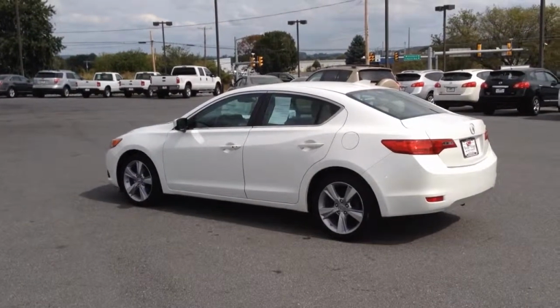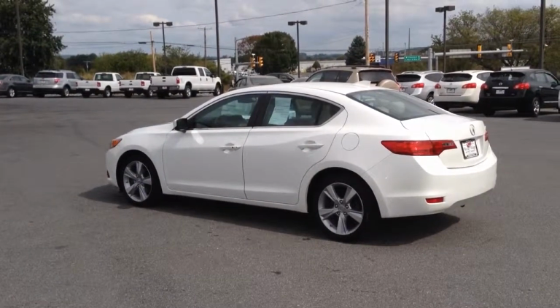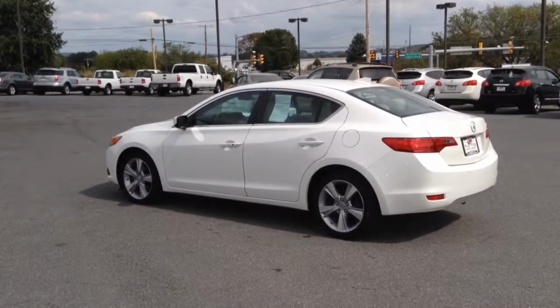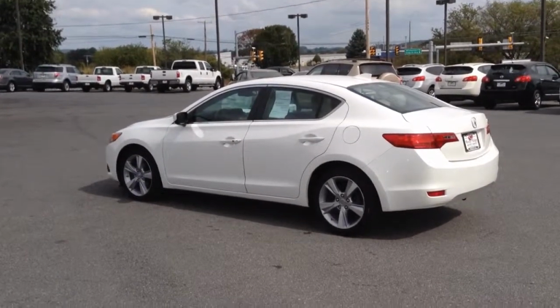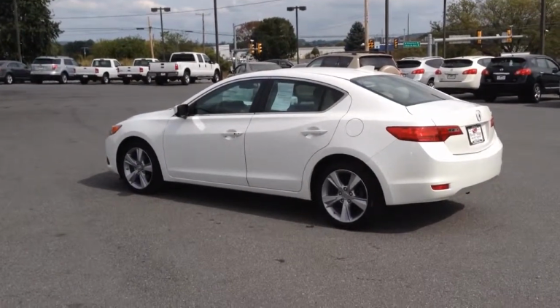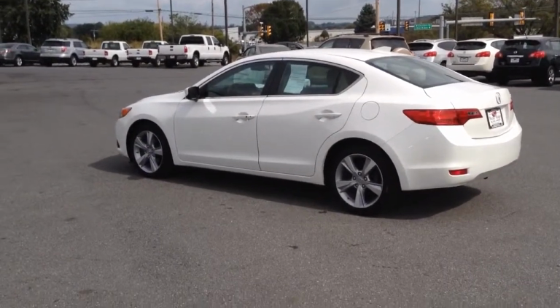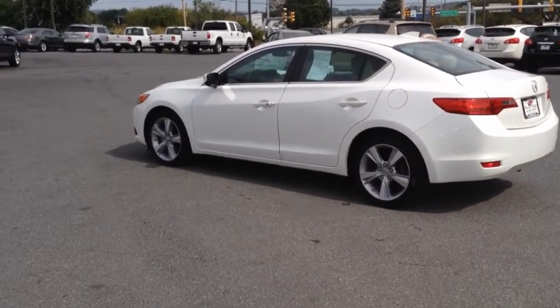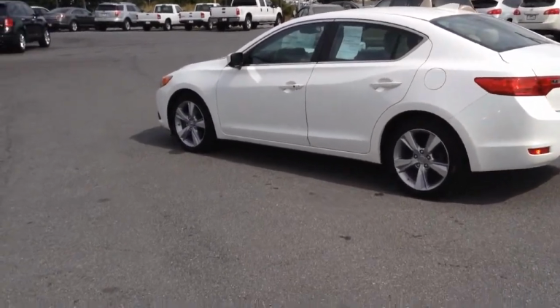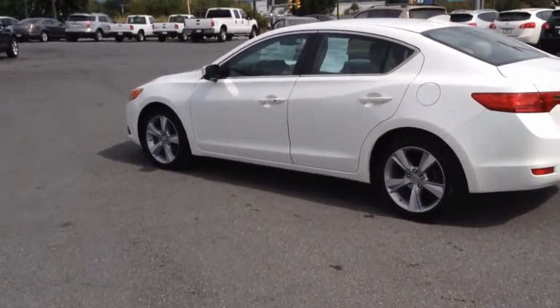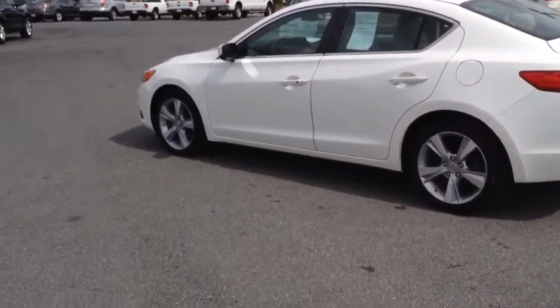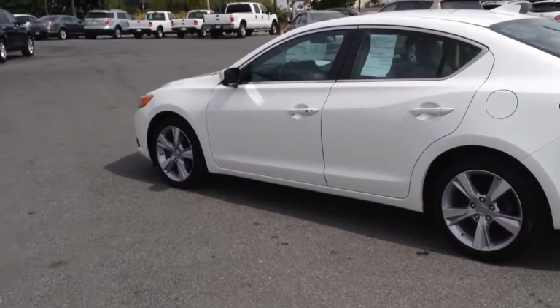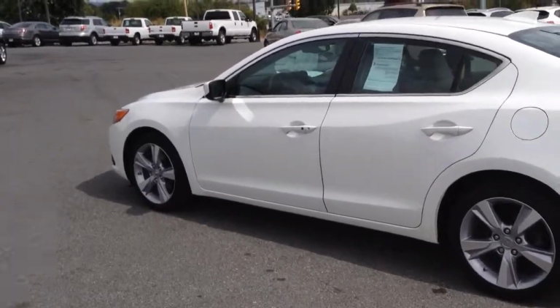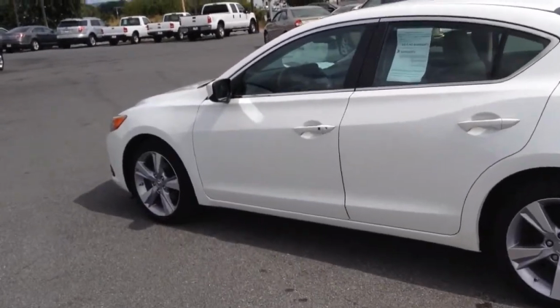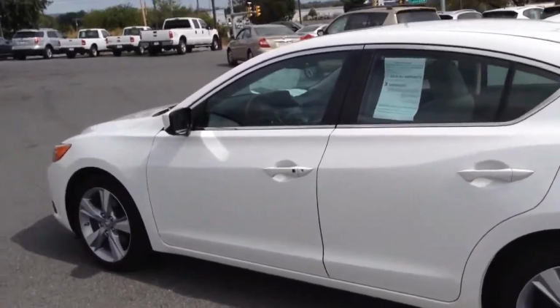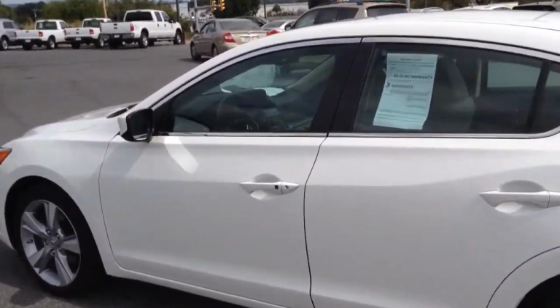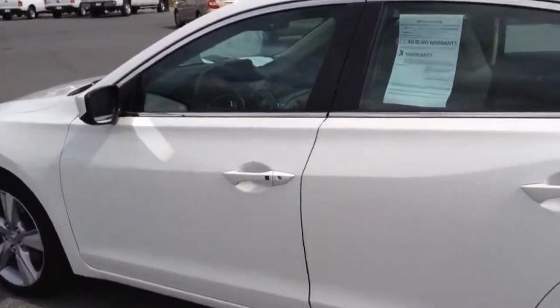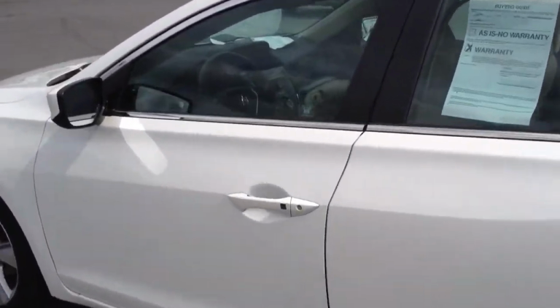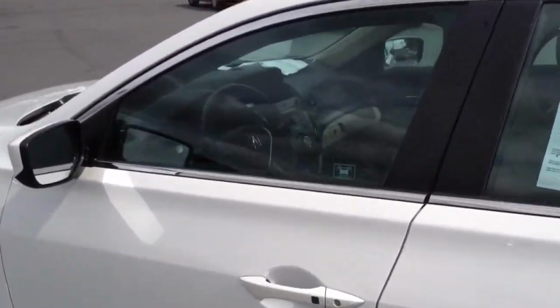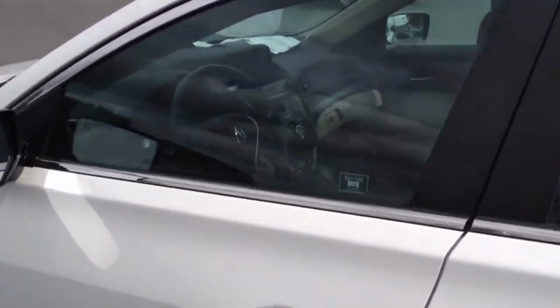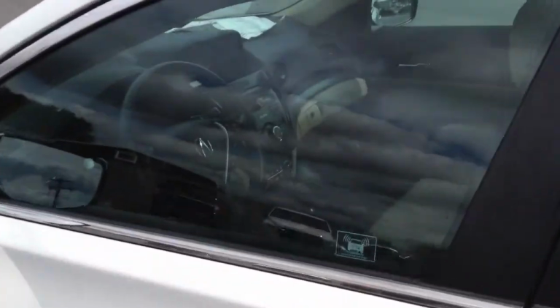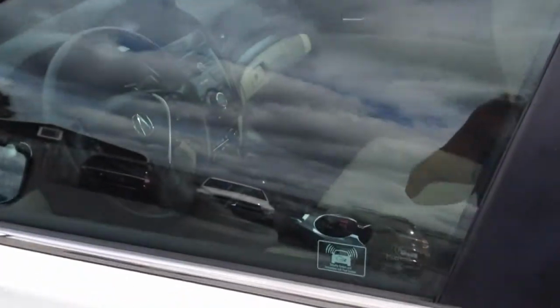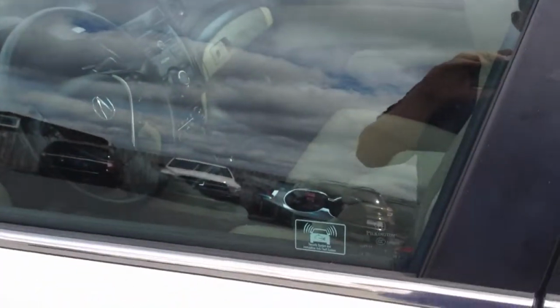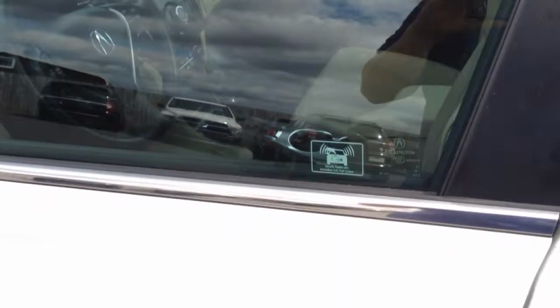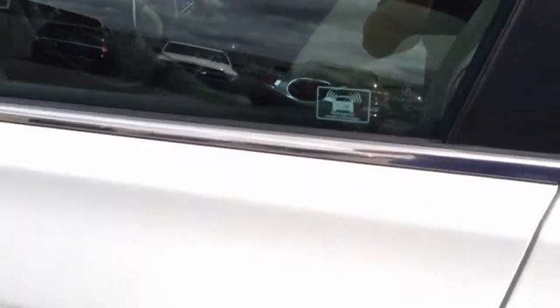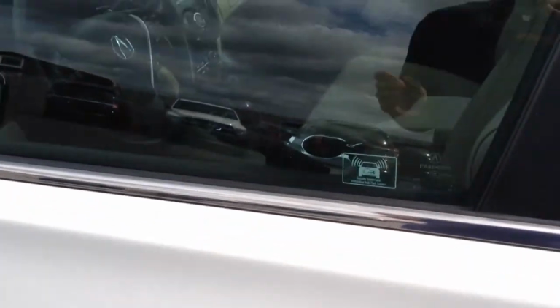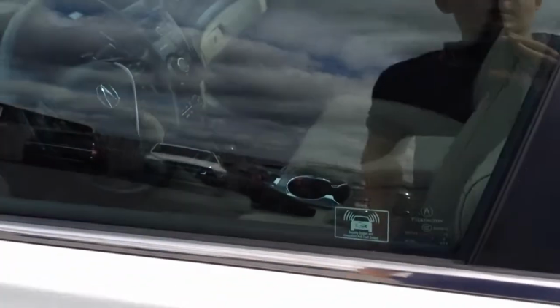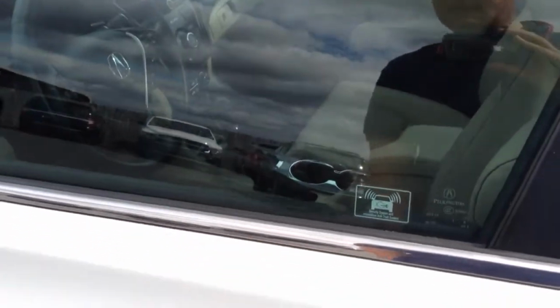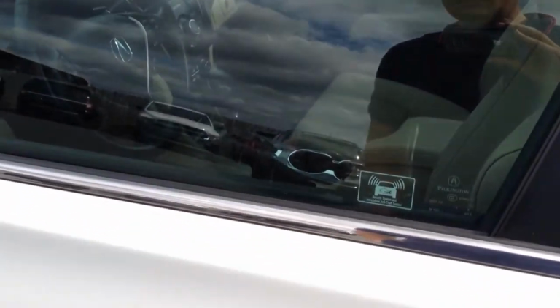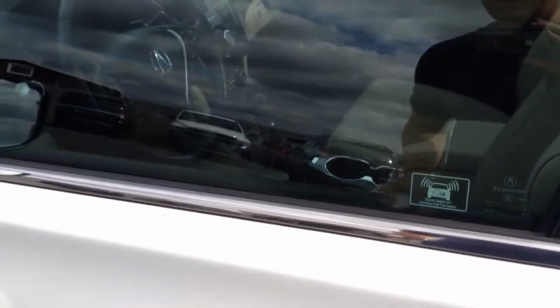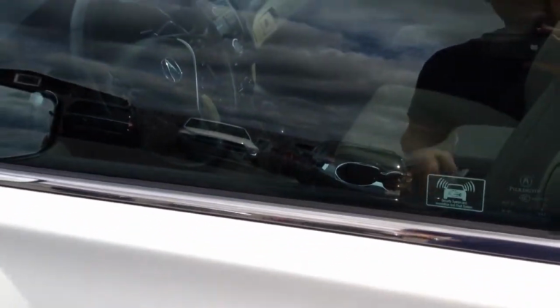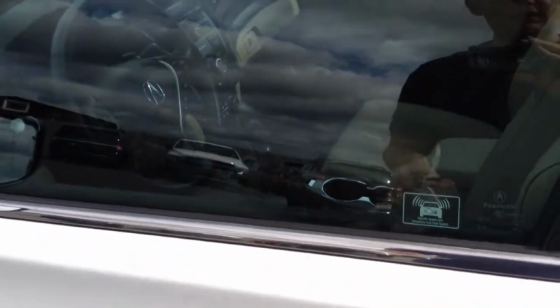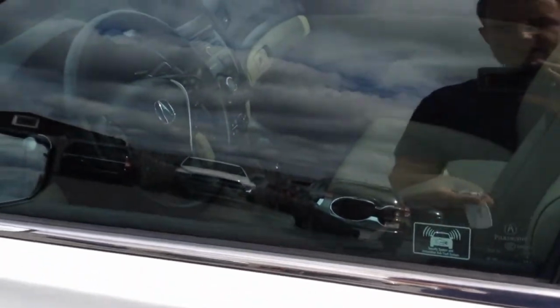Hello and welcome to Rocky Ridge Auto Sales here in Ephrata, Pennsylvania. We've been here selling quality used cars and trucks on low, no hassle market driven prices since 1979. My name is Jesse, I'm one of the salesmen here. Today I'm going to show you this 2013 Acura ILX sedan we just got in.